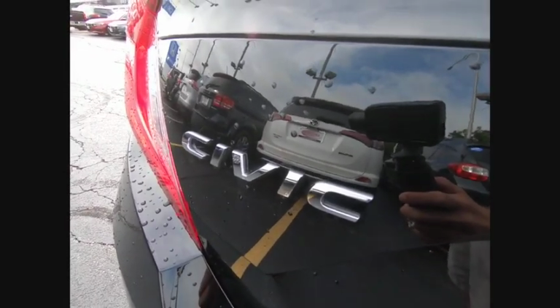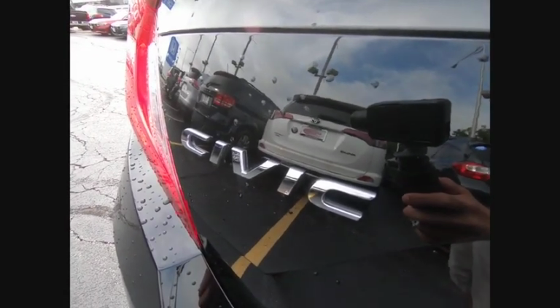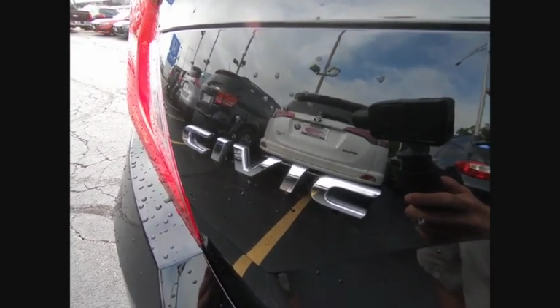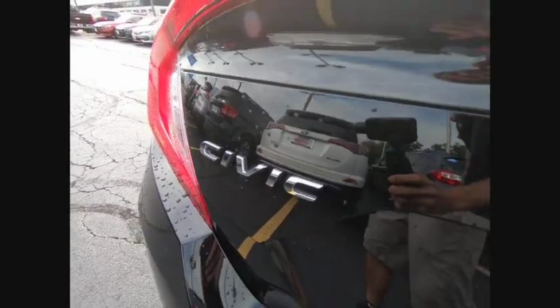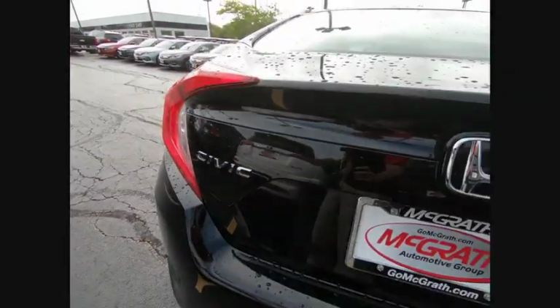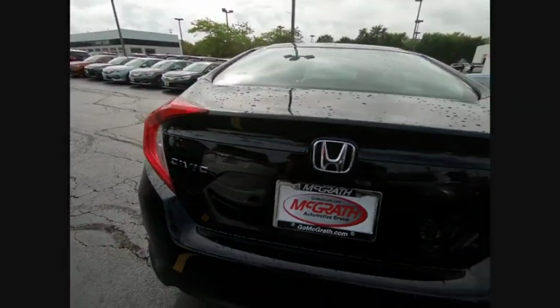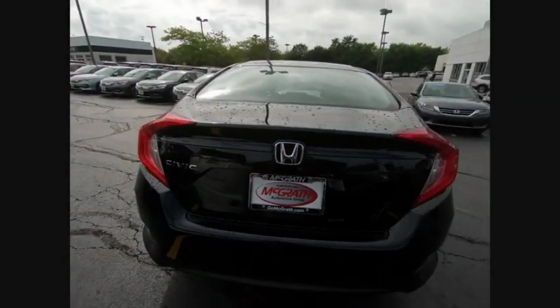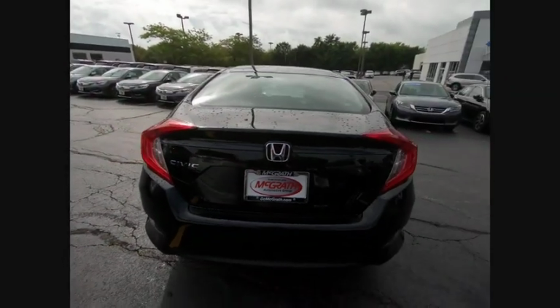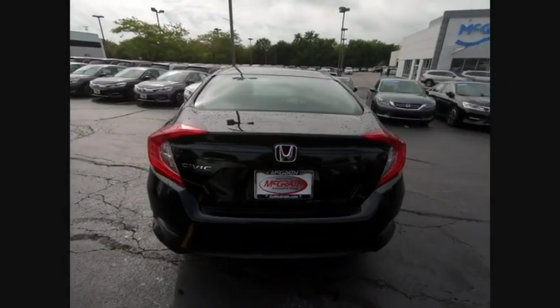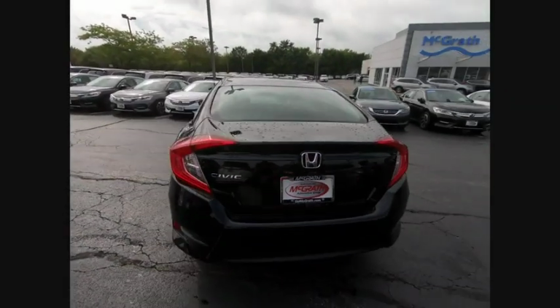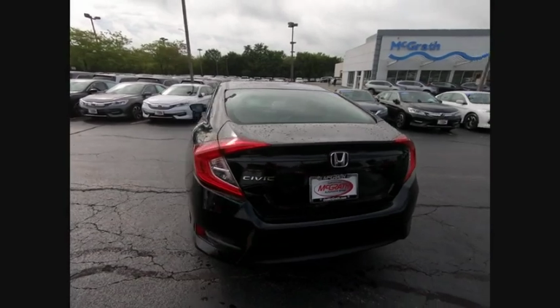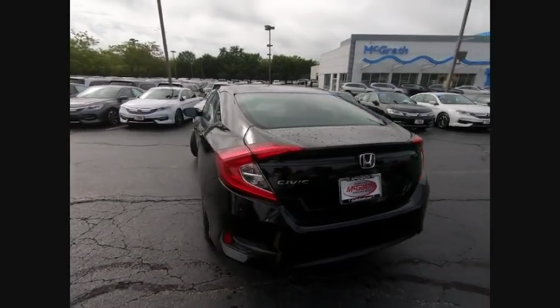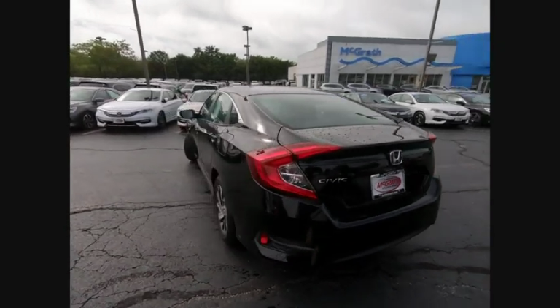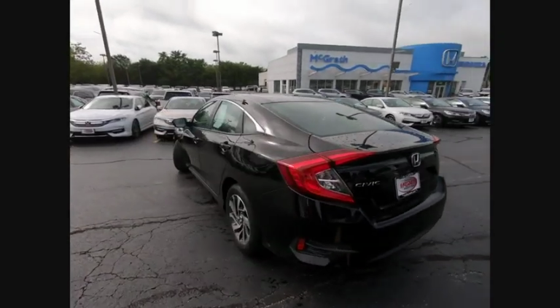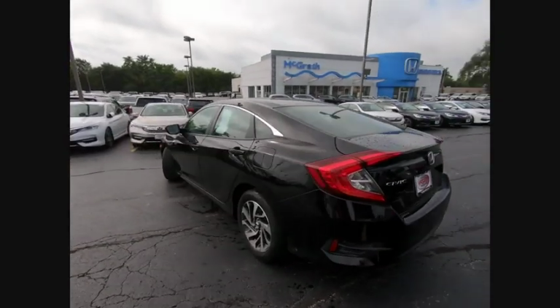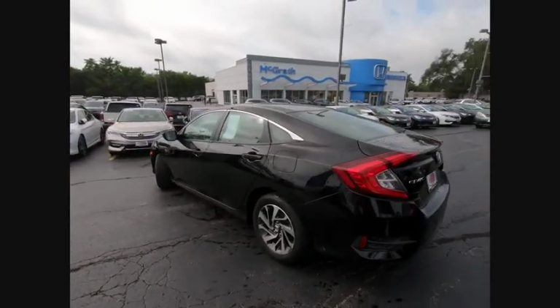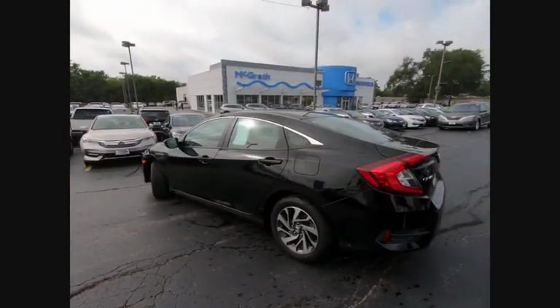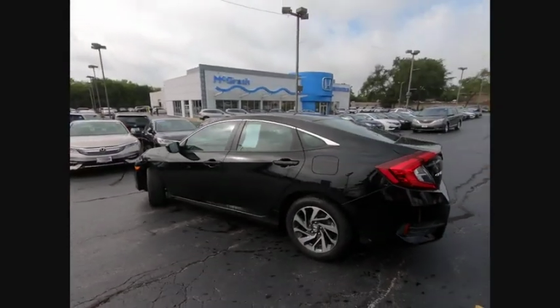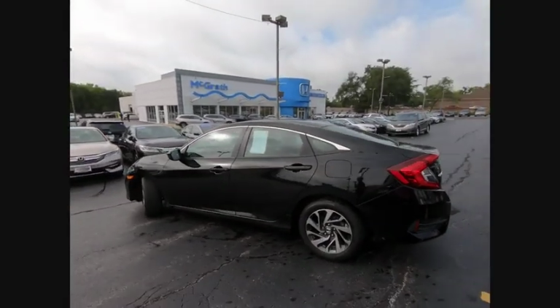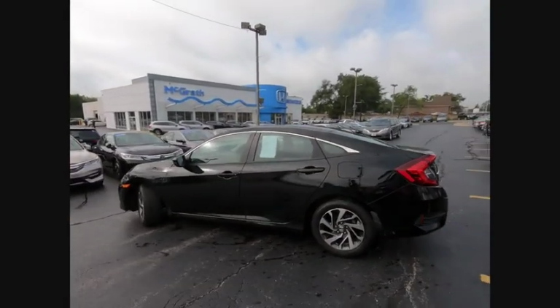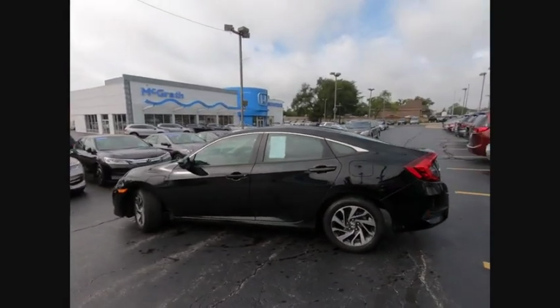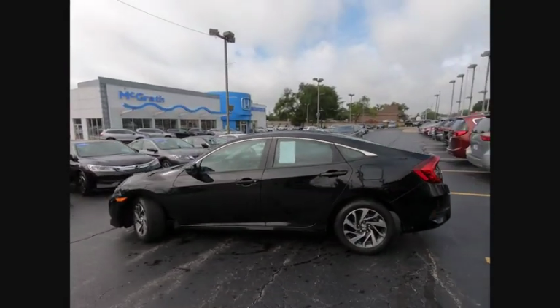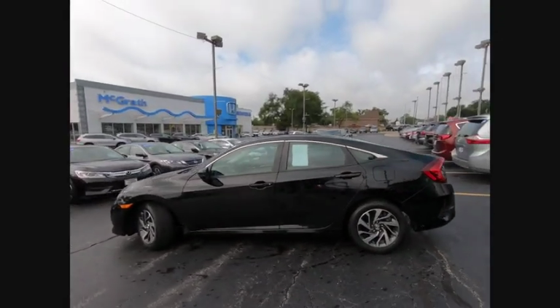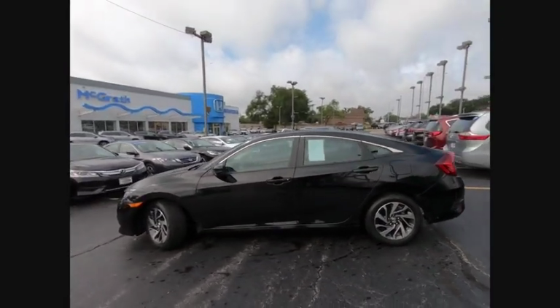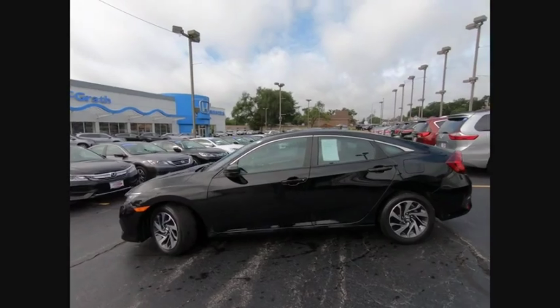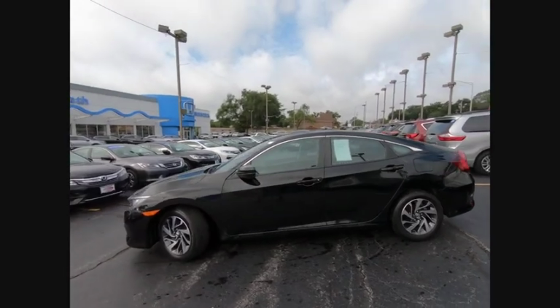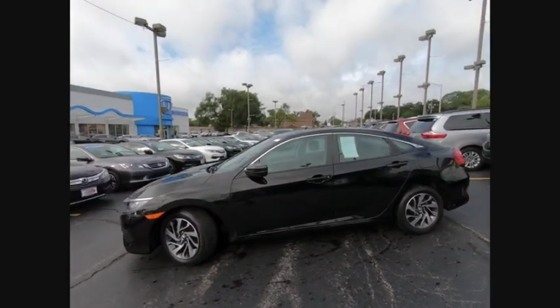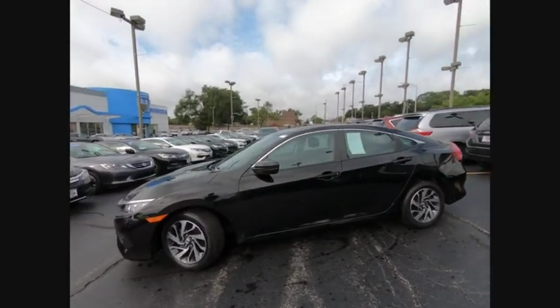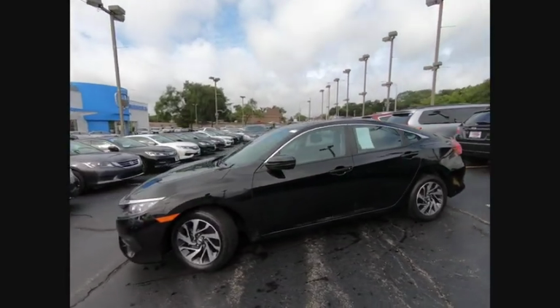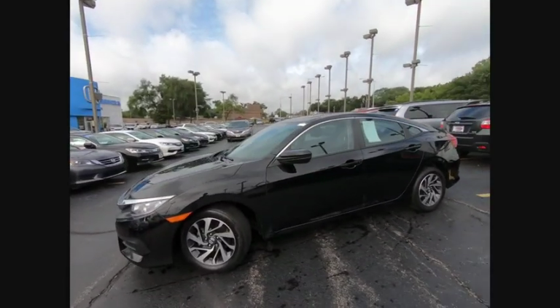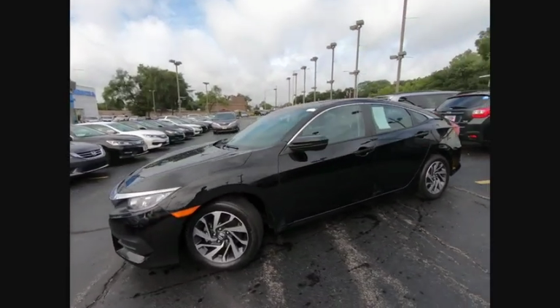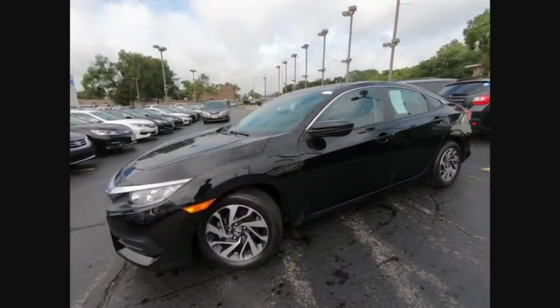Engine immobilizer, remote engine start, driver illuminated vanity mirror, four wheel disc brakes. Take this vehicle for a spin and see why so many shoppers are now proud owners.